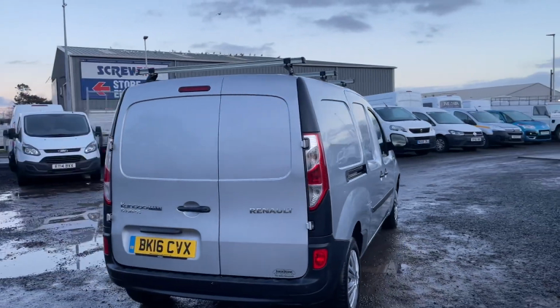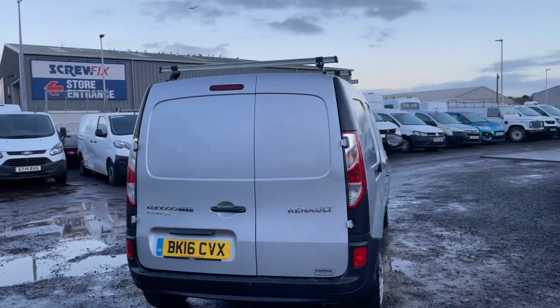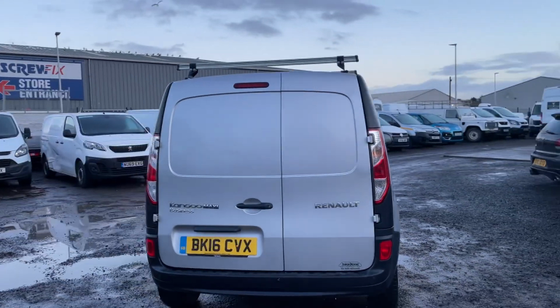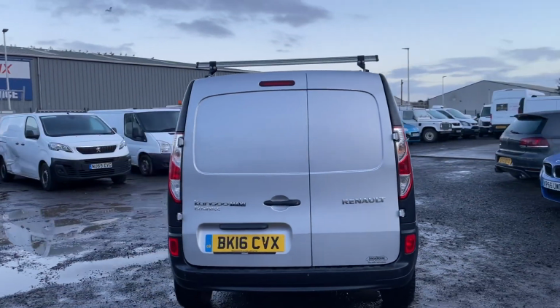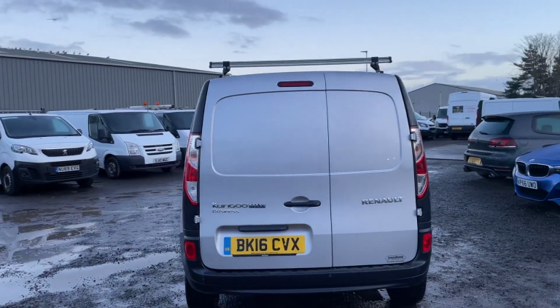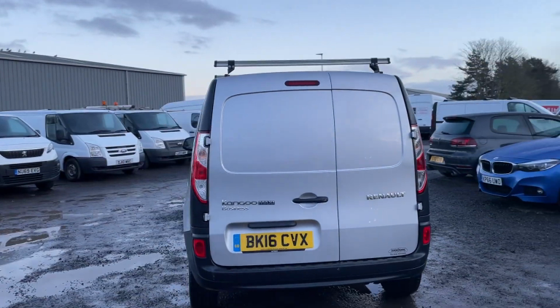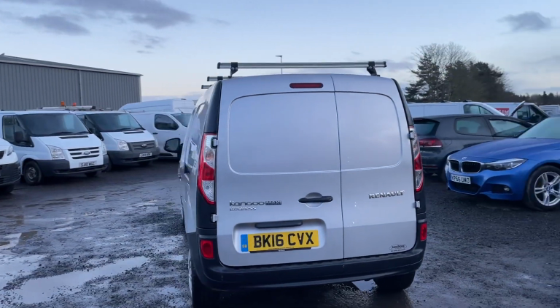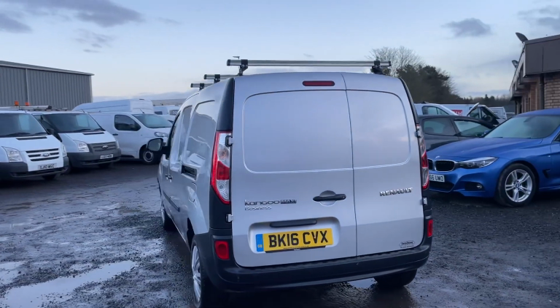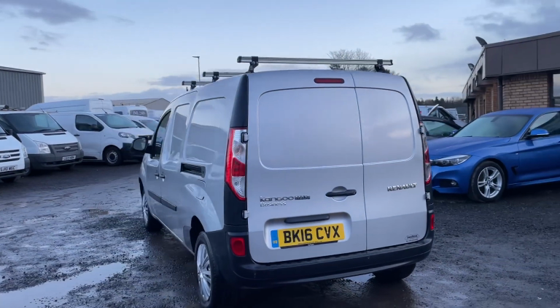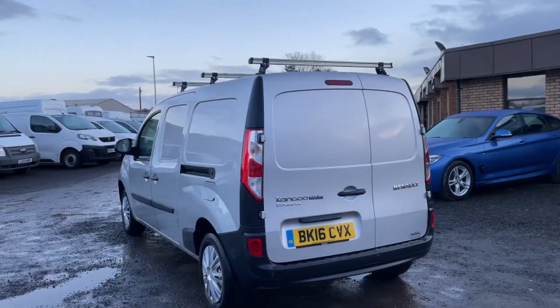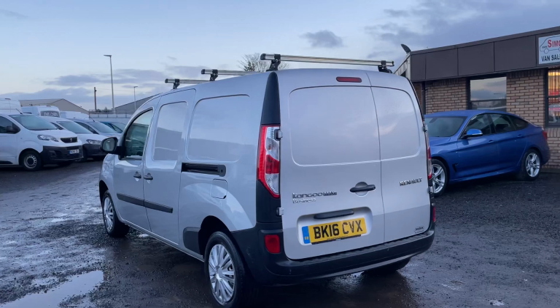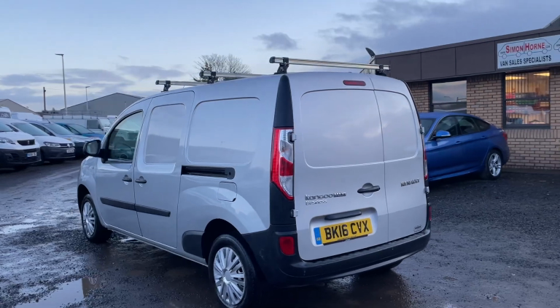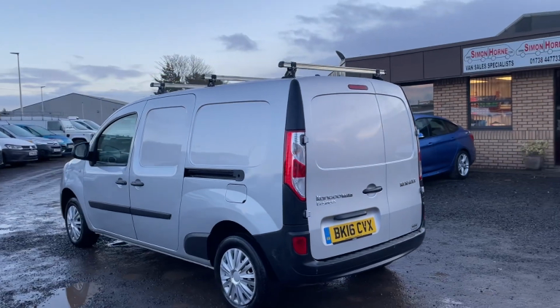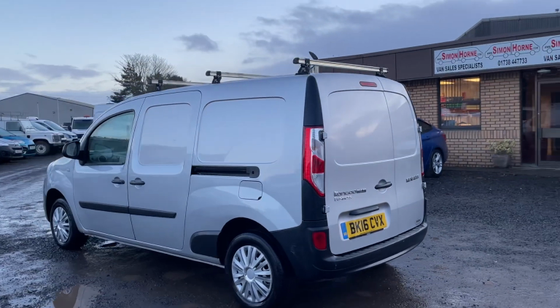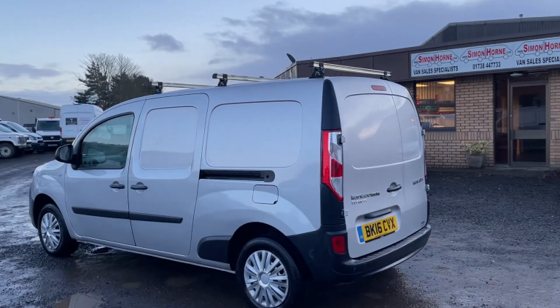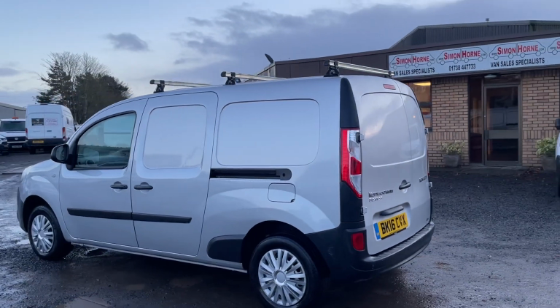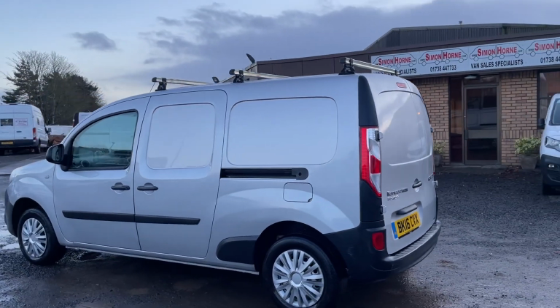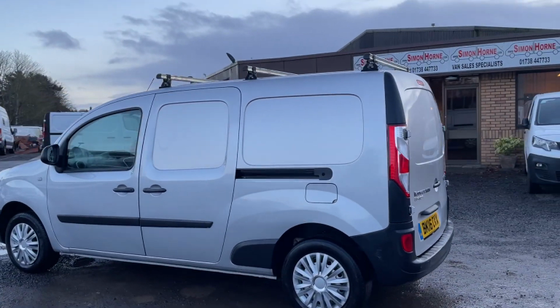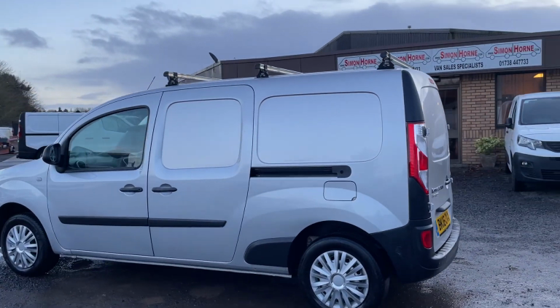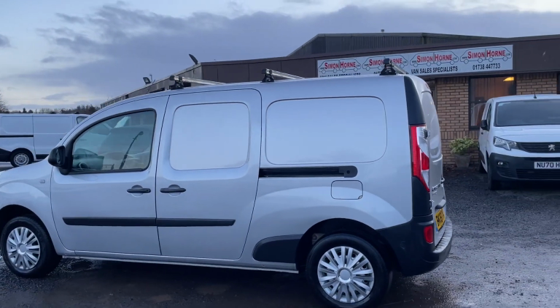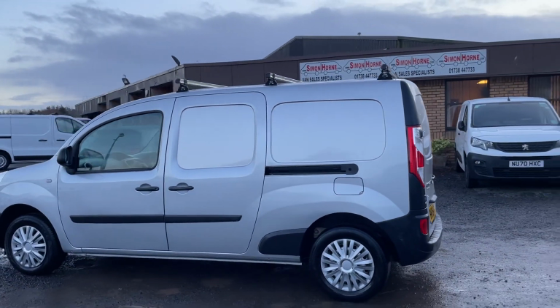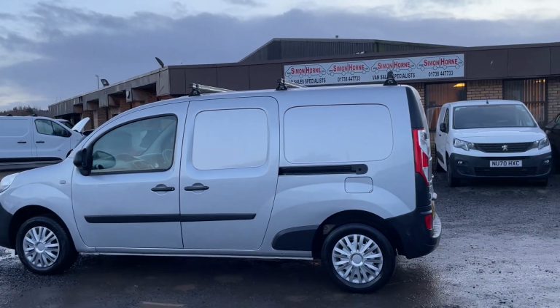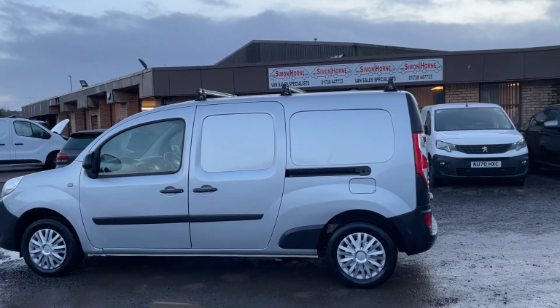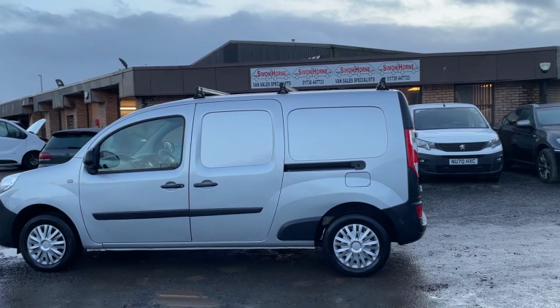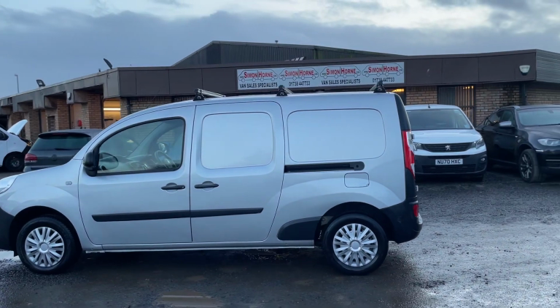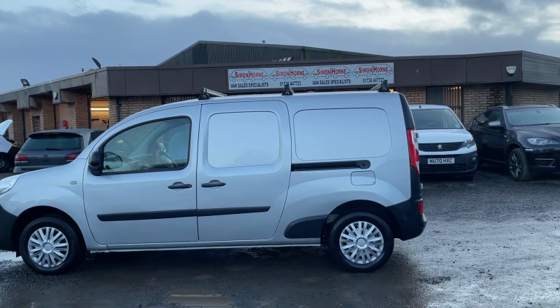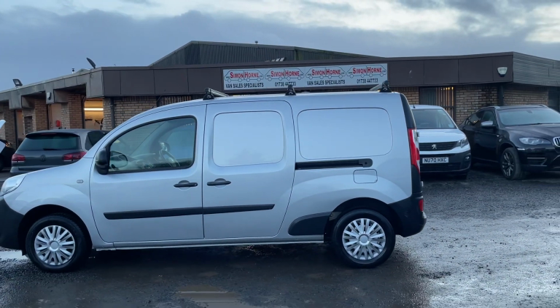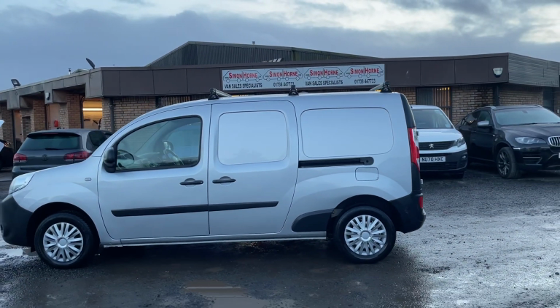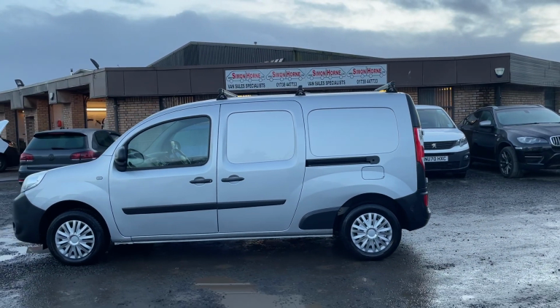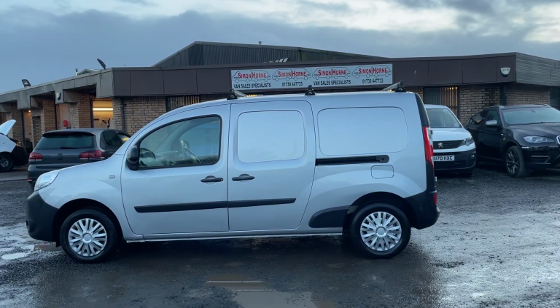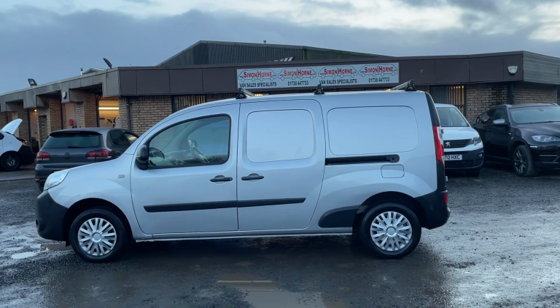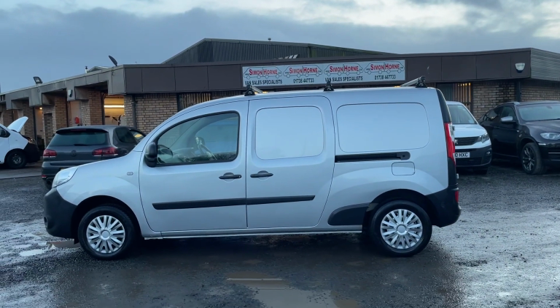It still handles and can be parked with the fuel economy of a small van, but it has a much more useful rear load space. As you can see, it has the roof rack fitted at the moment, but we can easily remove that if you wish.